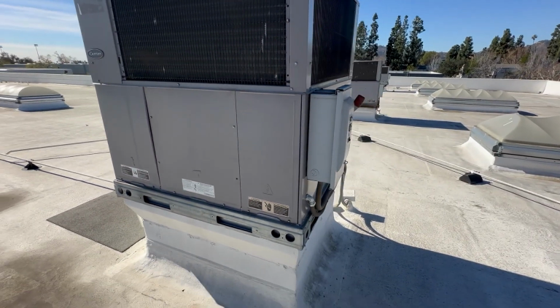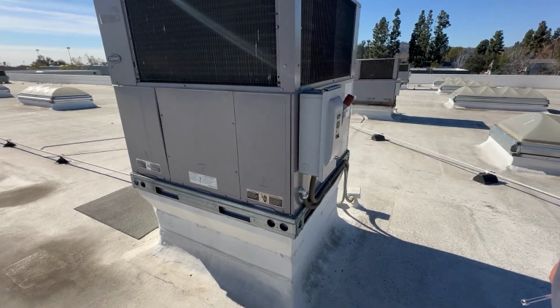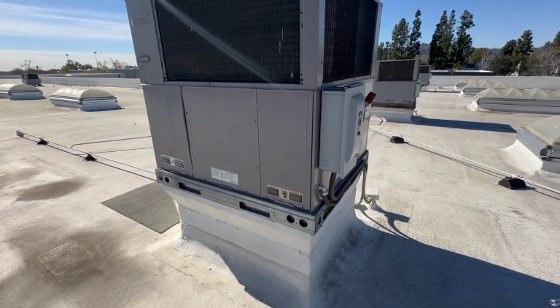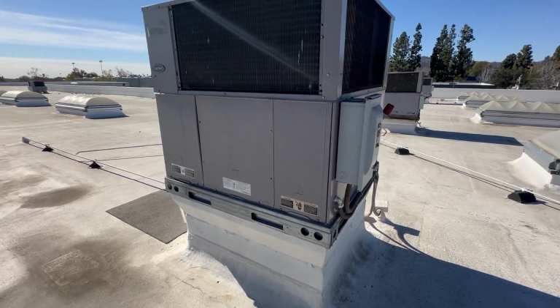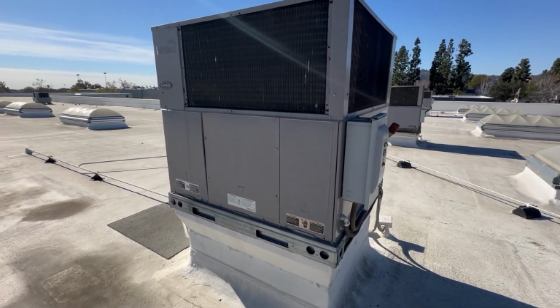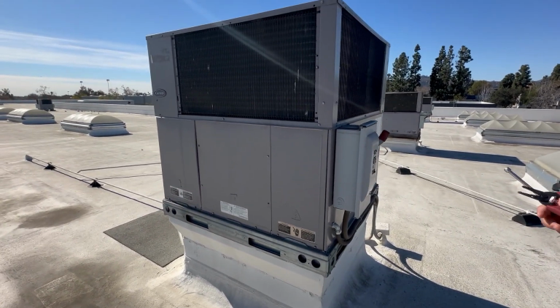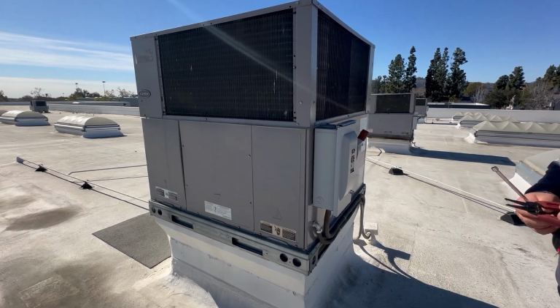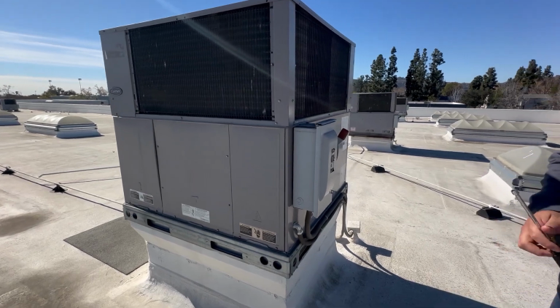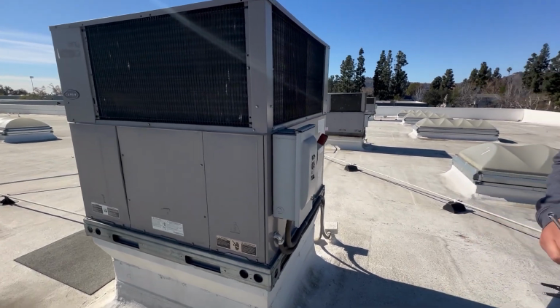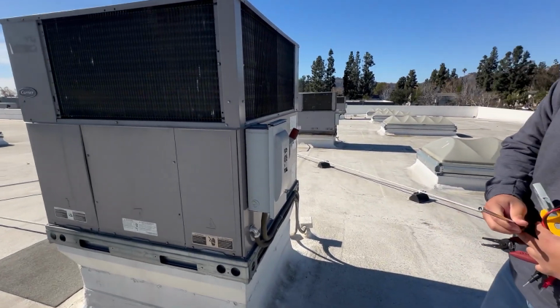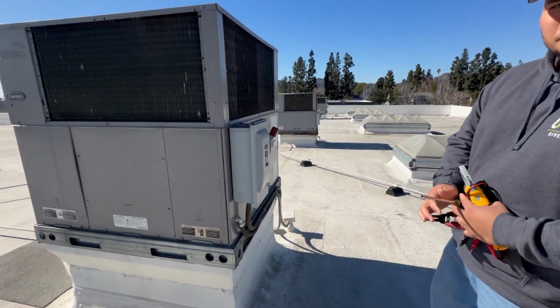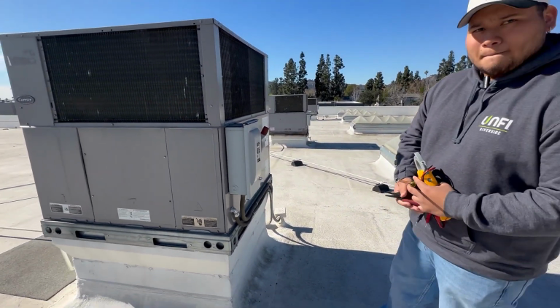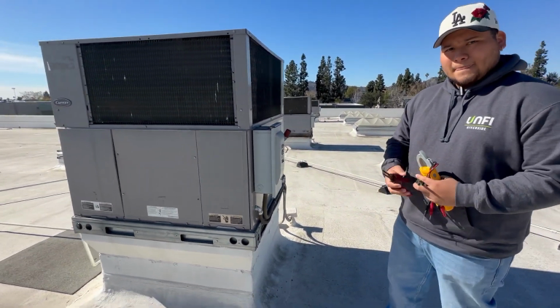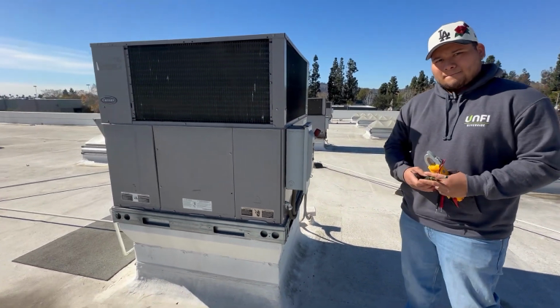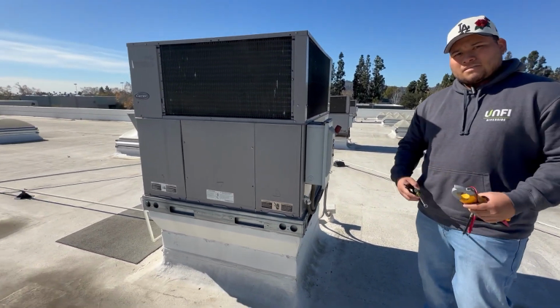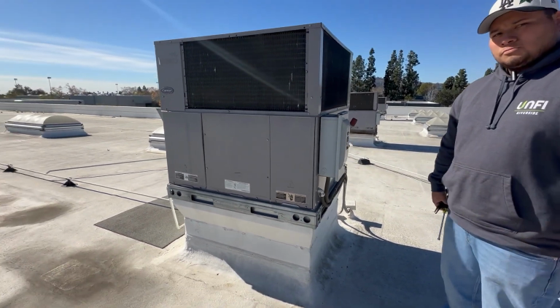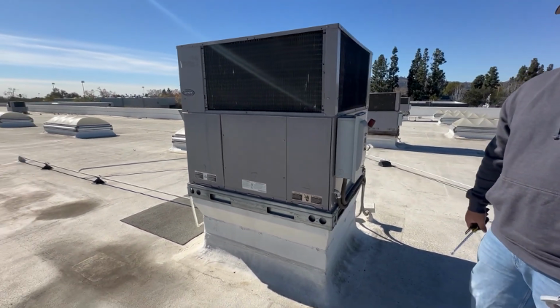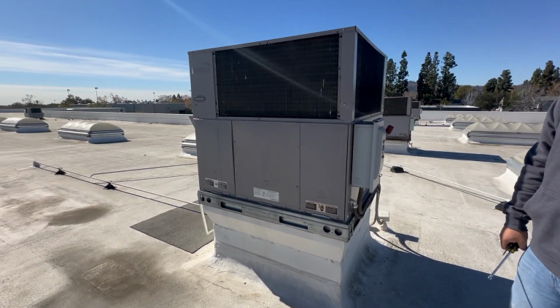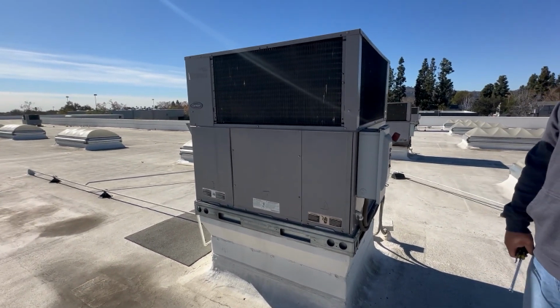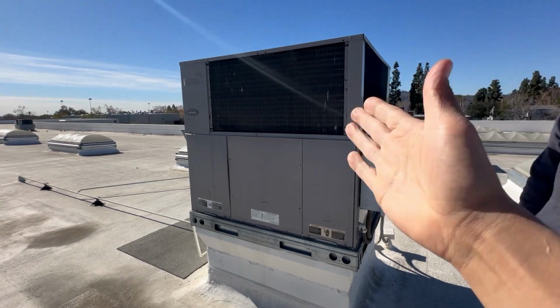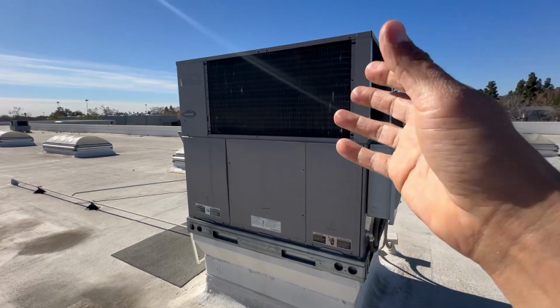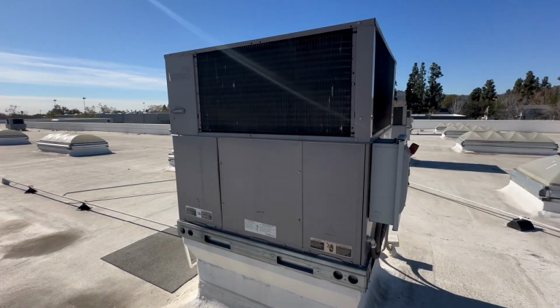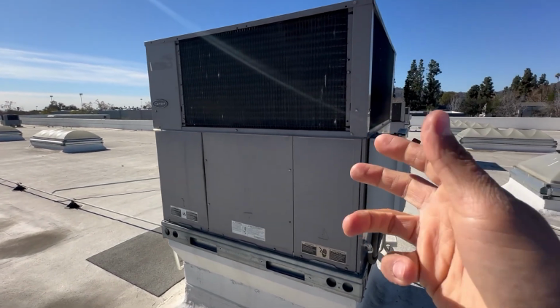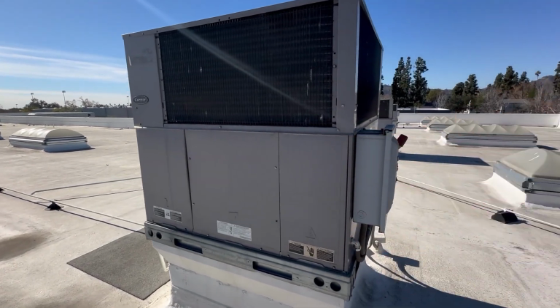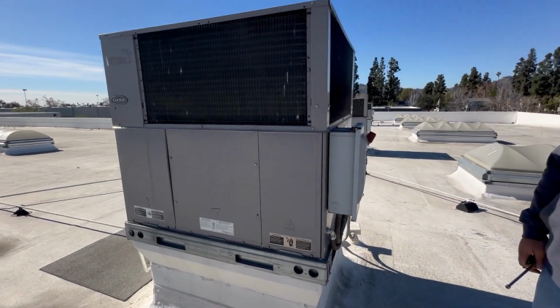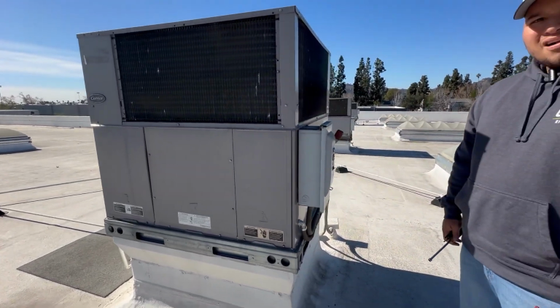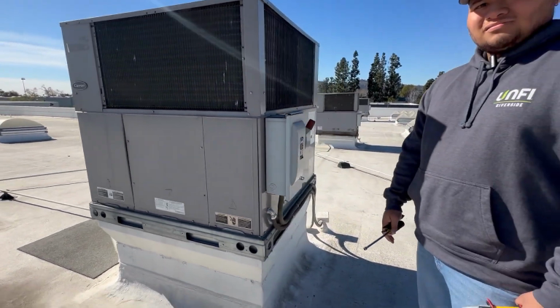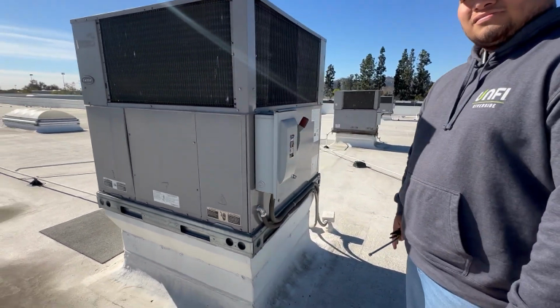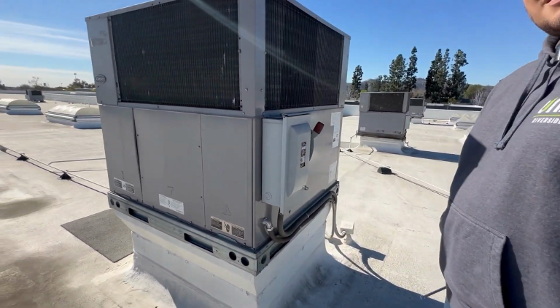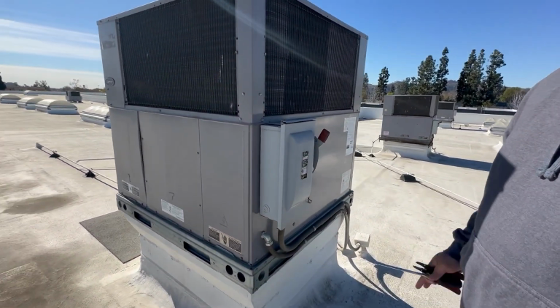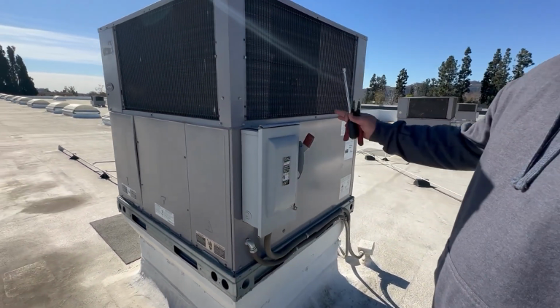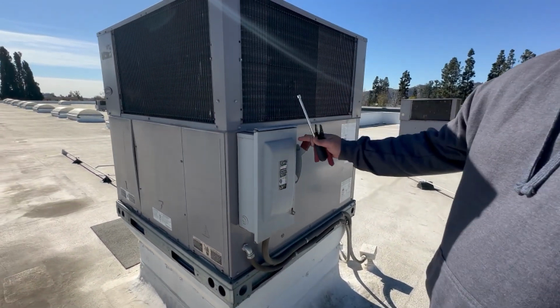Let's go ahead and start, Eric. We got a package unit. The issue is we have a call for heating, but as you can see the system is not on. So let's go ahead and just start off with the first step — let's make sure we have power.